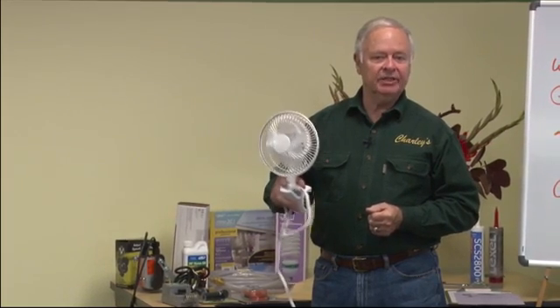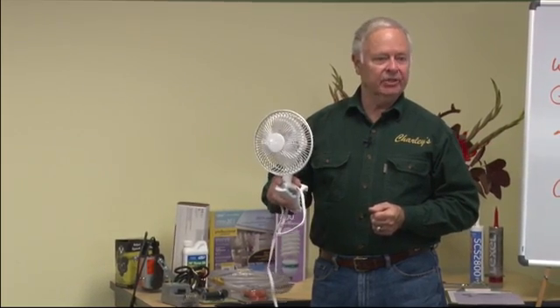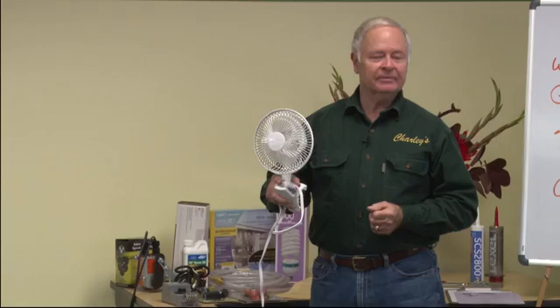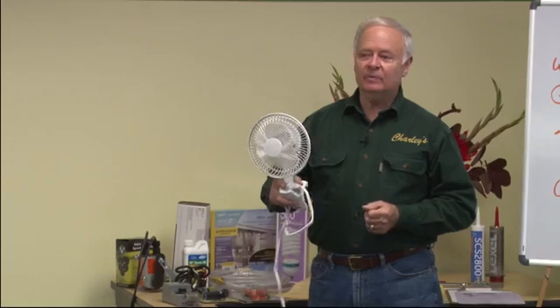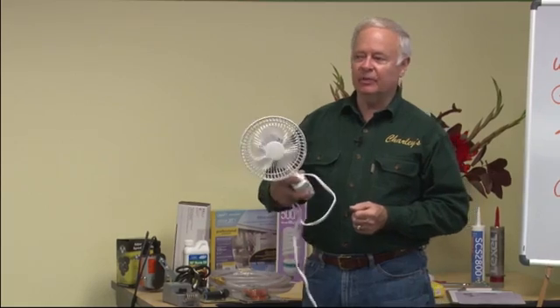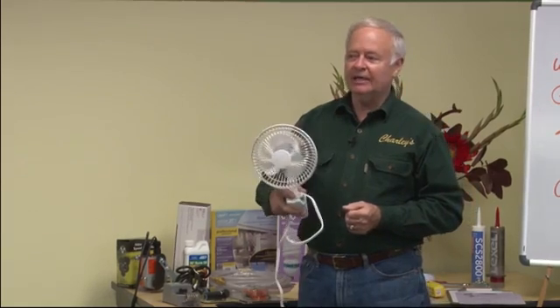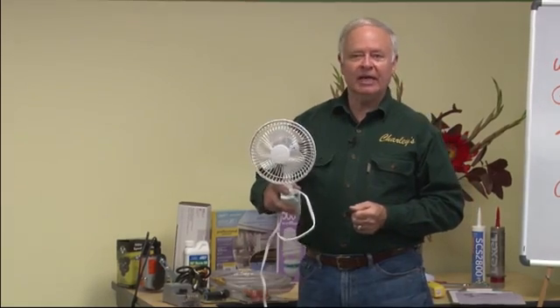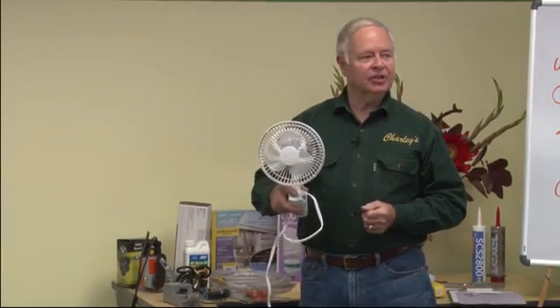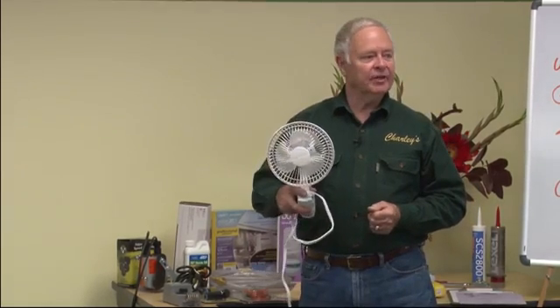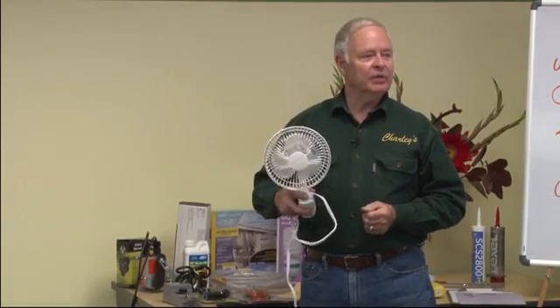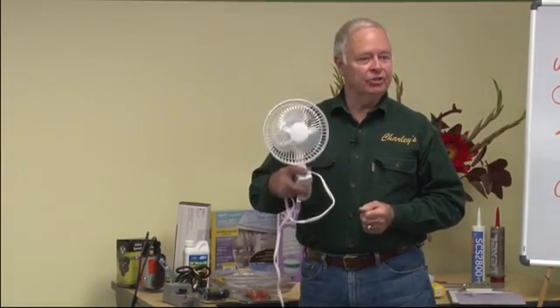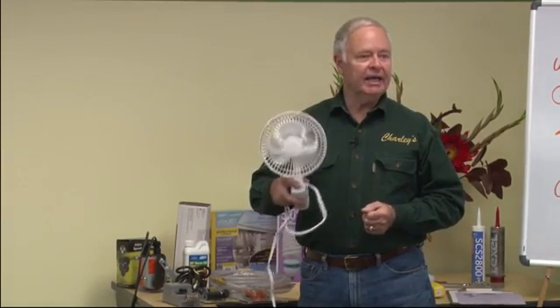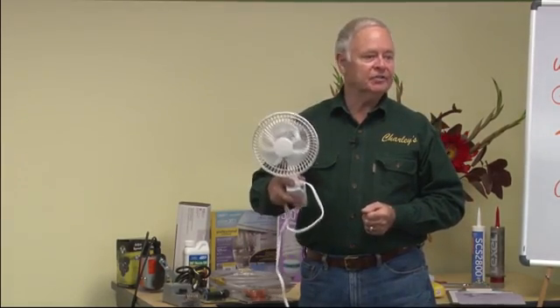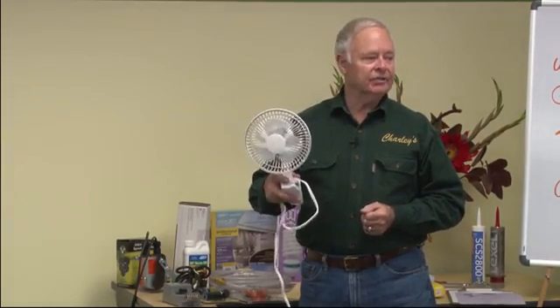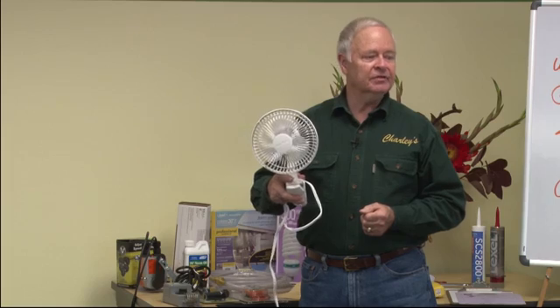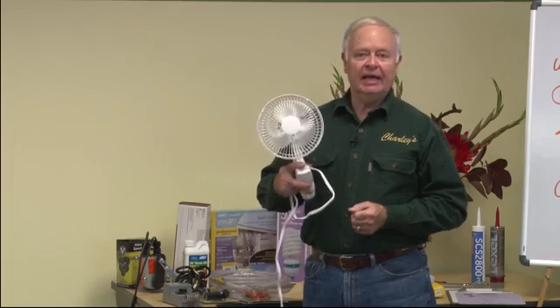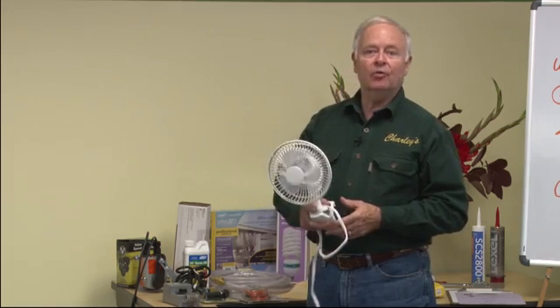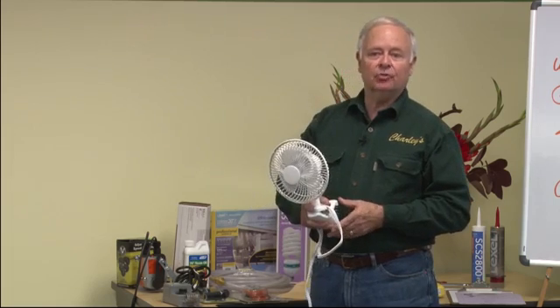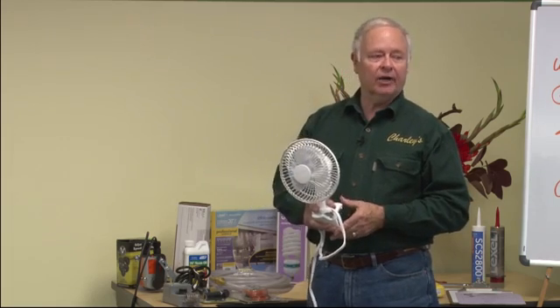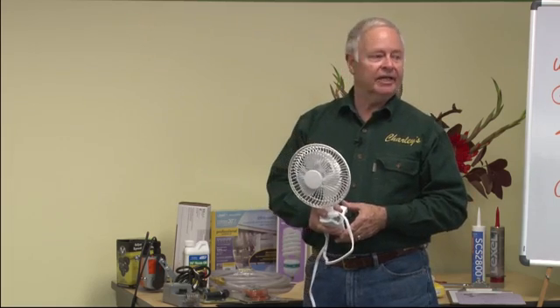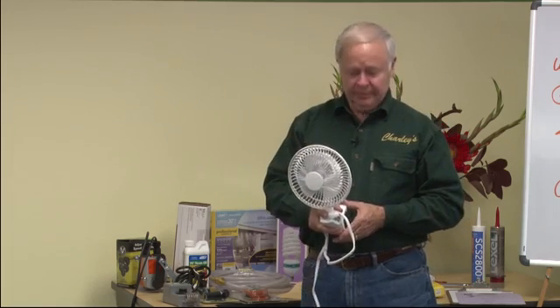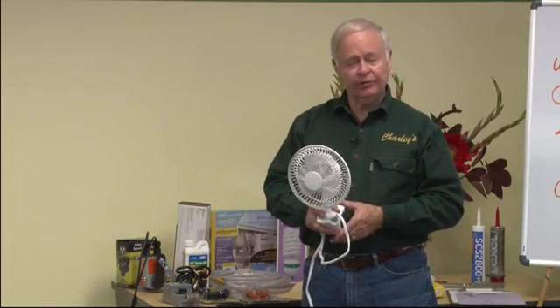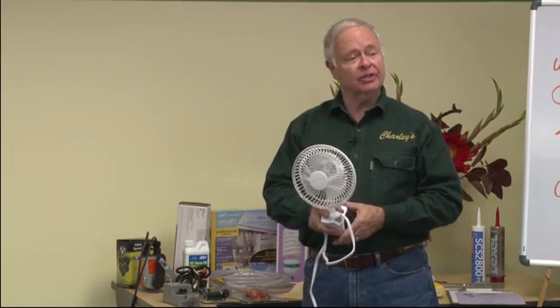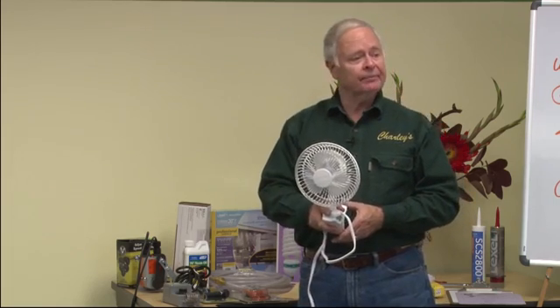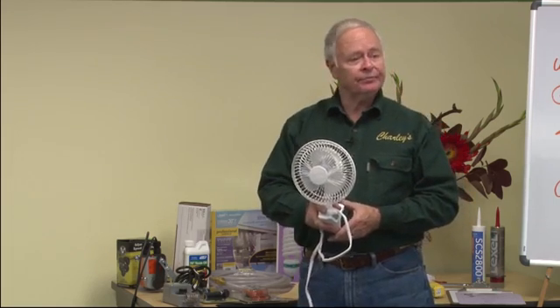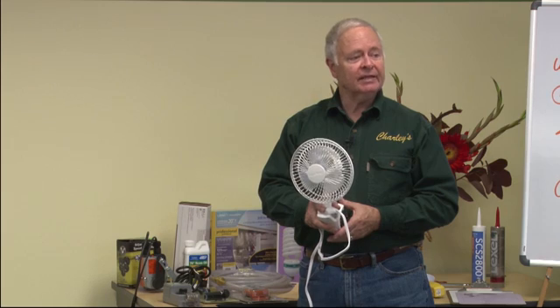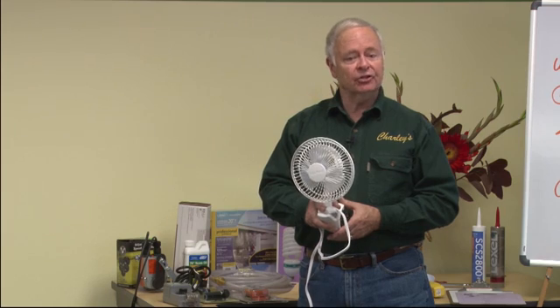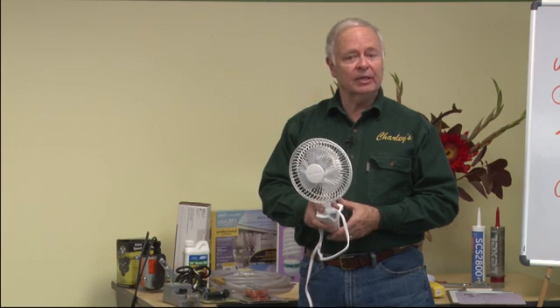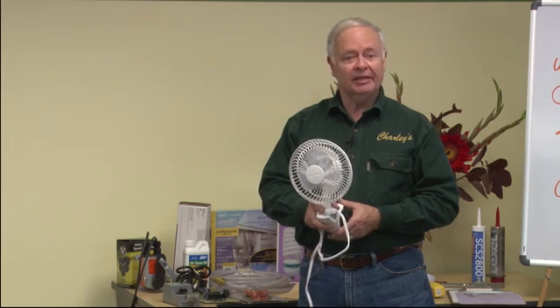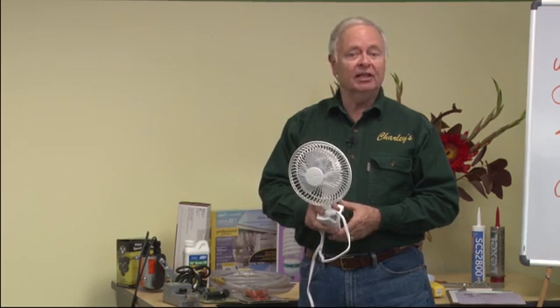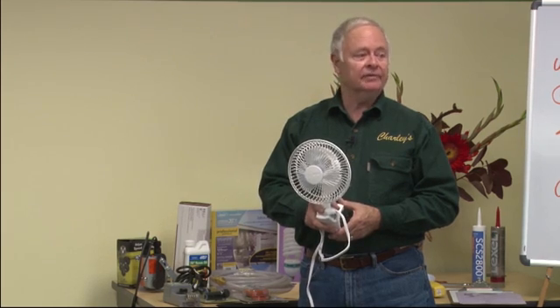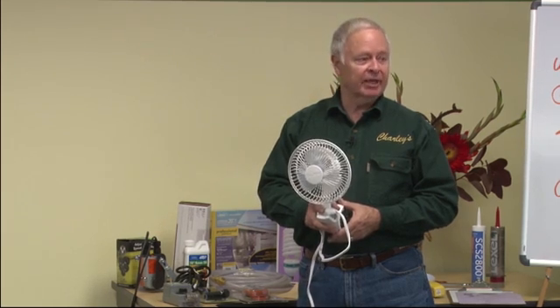If it's full of plants, you need two of these. It's a judgment thing, but you do need to have this in the greenhouse. It runs 24 hours a day — just plug it in, let it run, and forget about it.